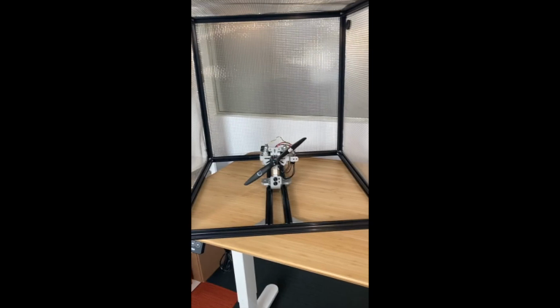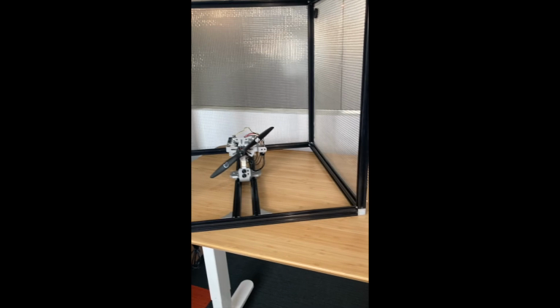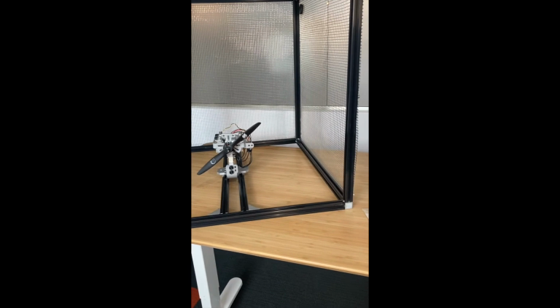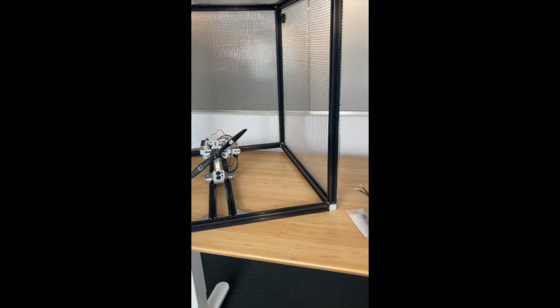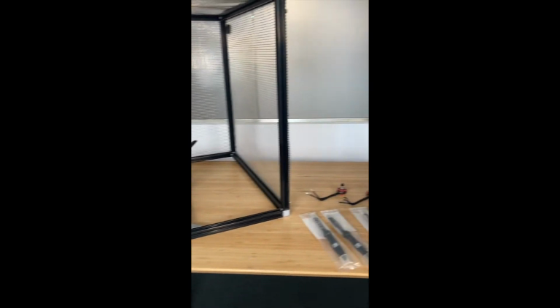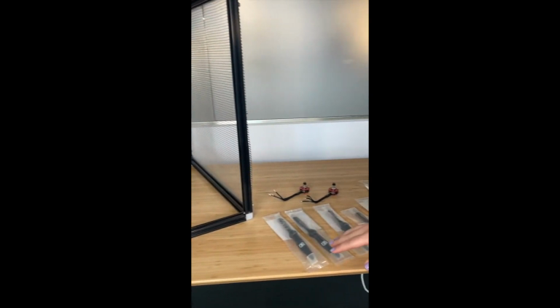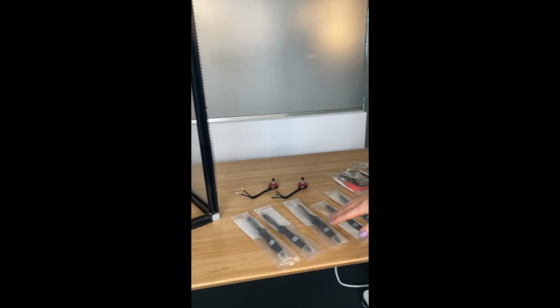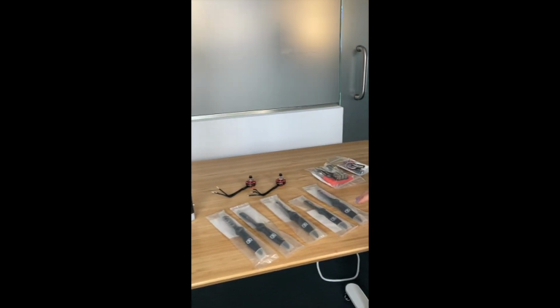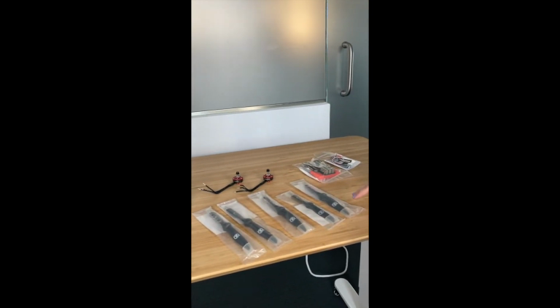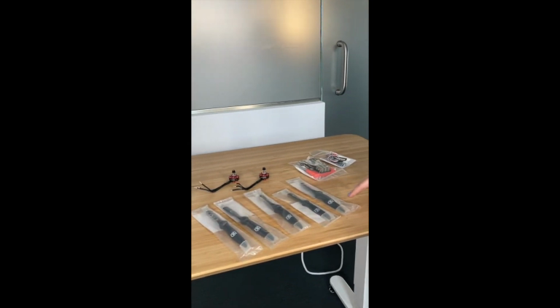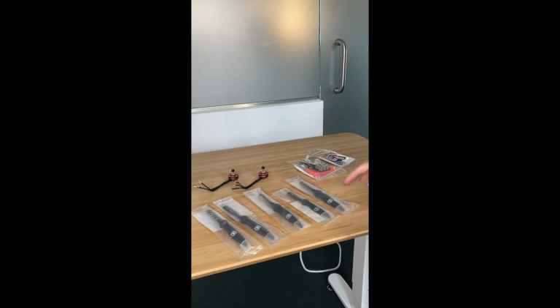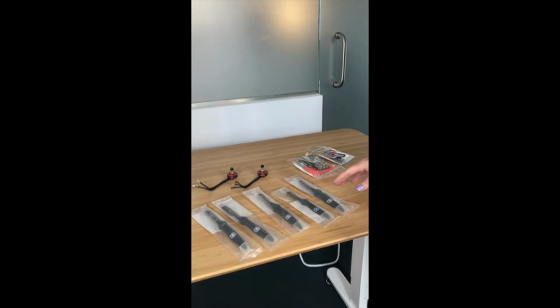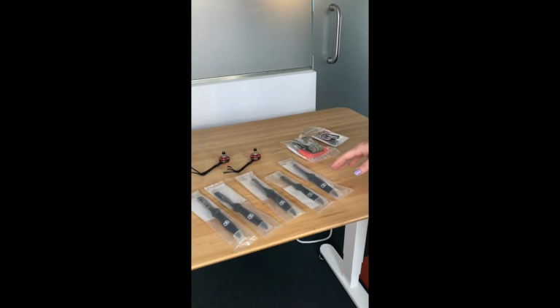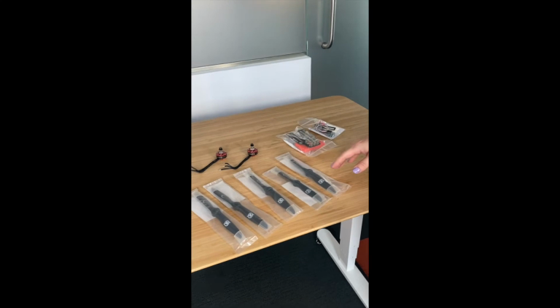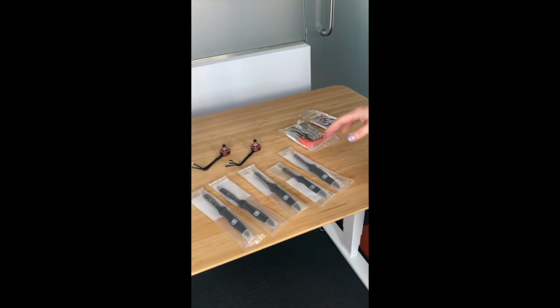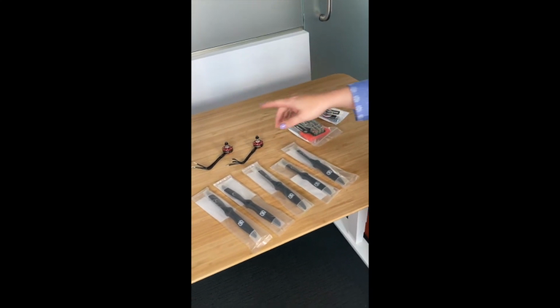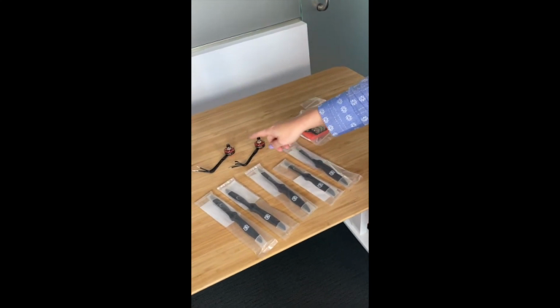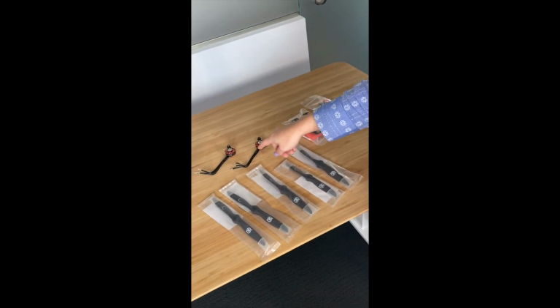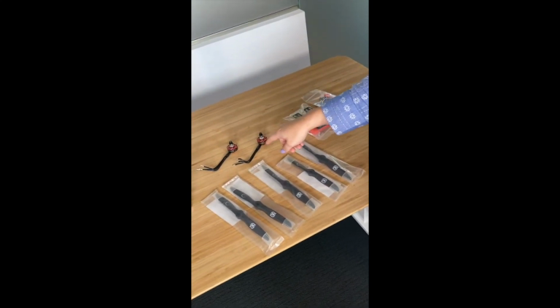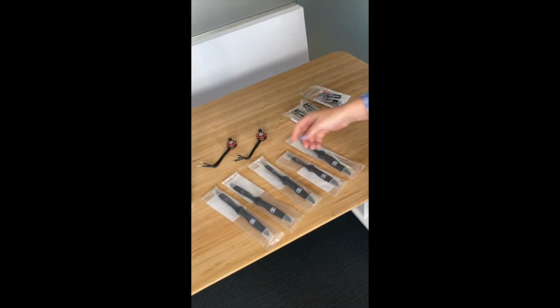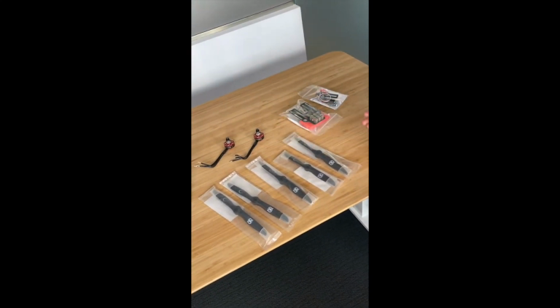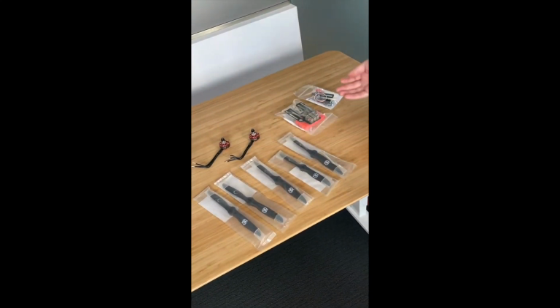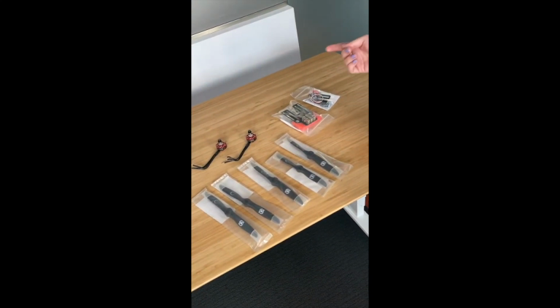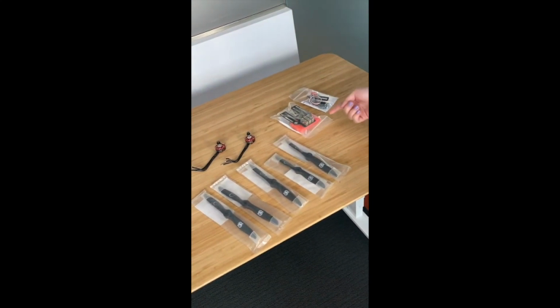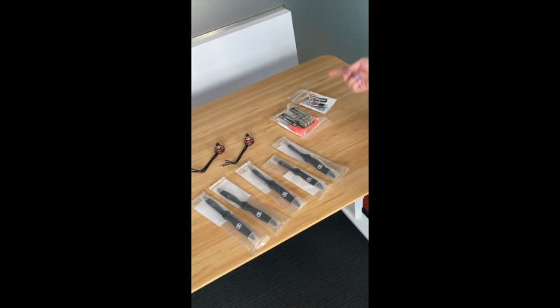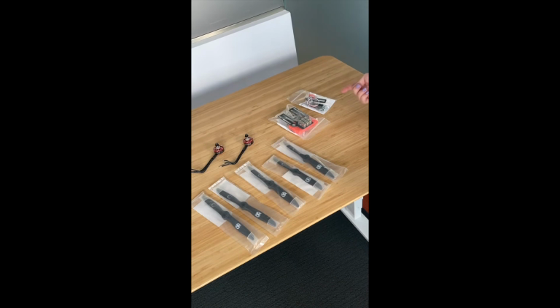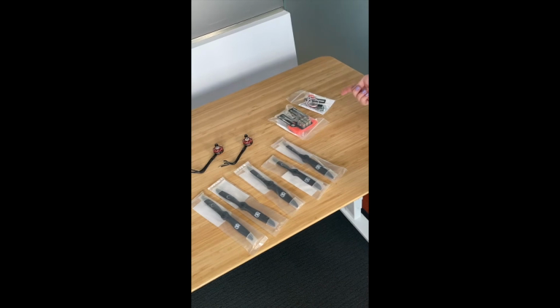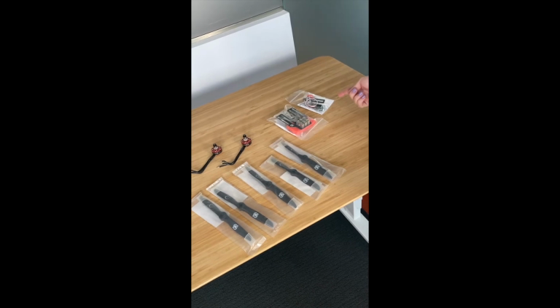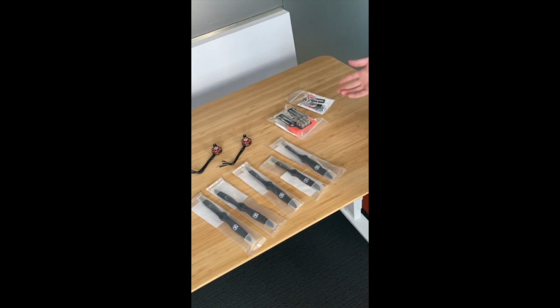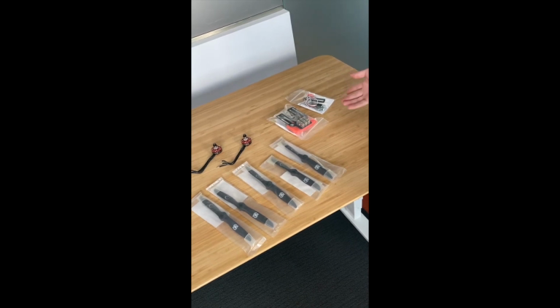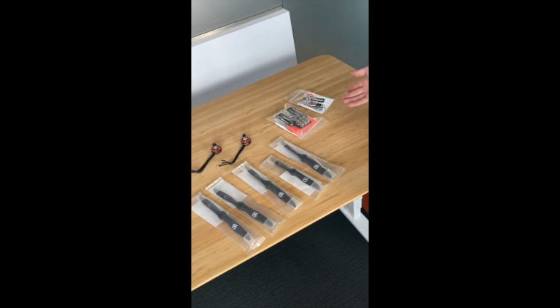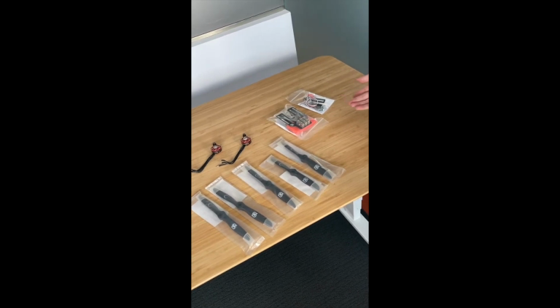To help you get some practice with that, we actually provide five different propellers of different diameters and pitch, as well as two brushless motors. We also give you a no-solder board and an optical RPM probe to help make your testing go even smoother.